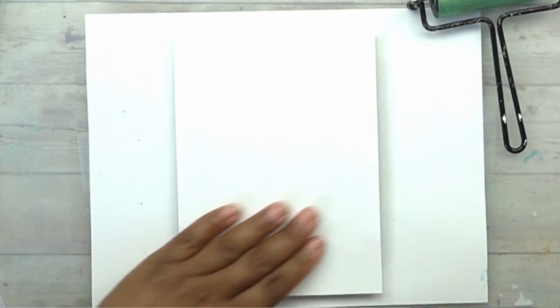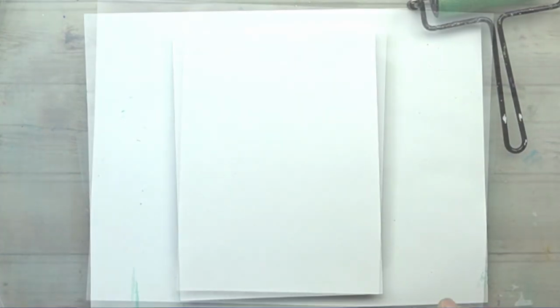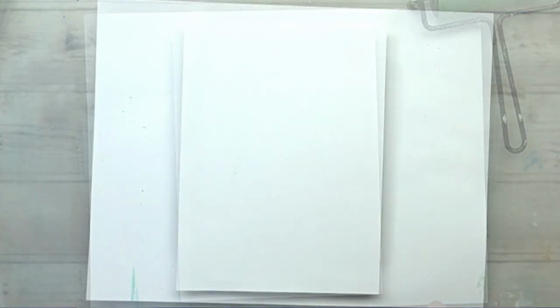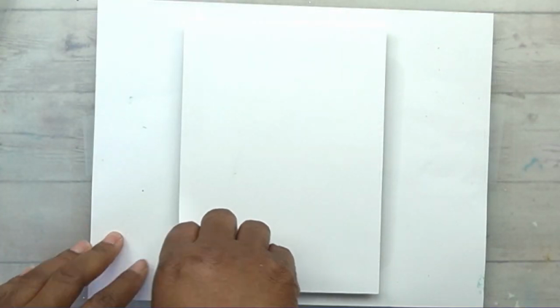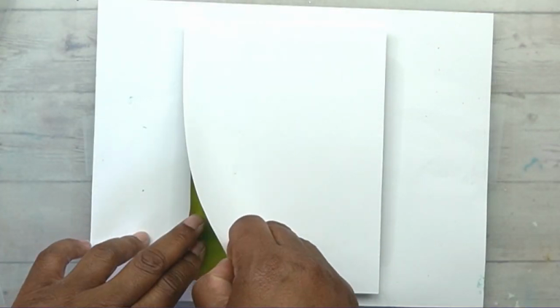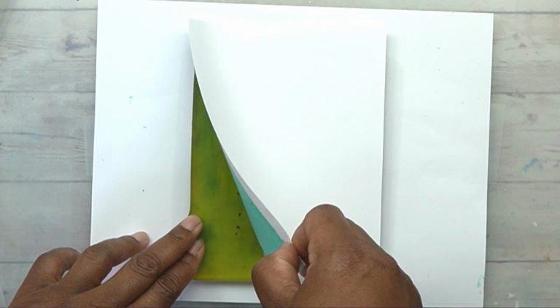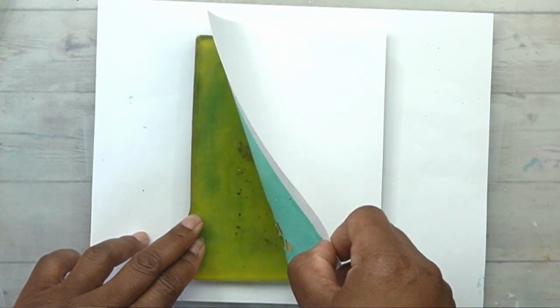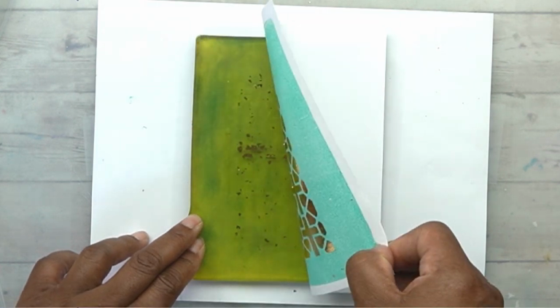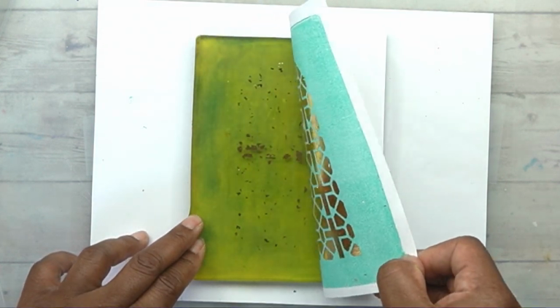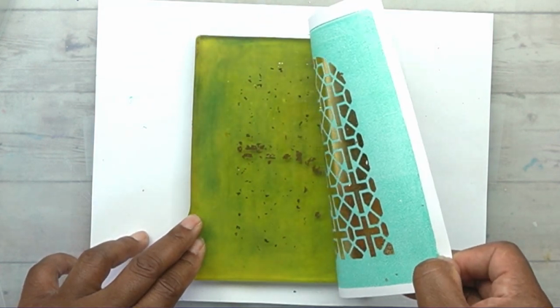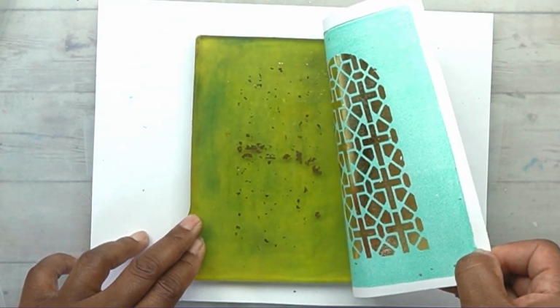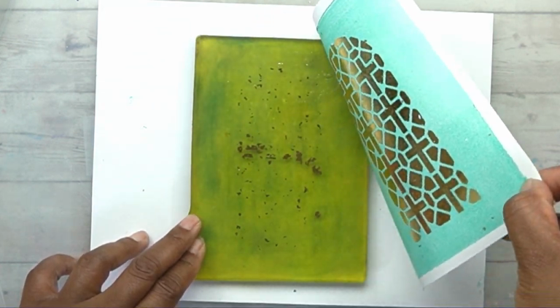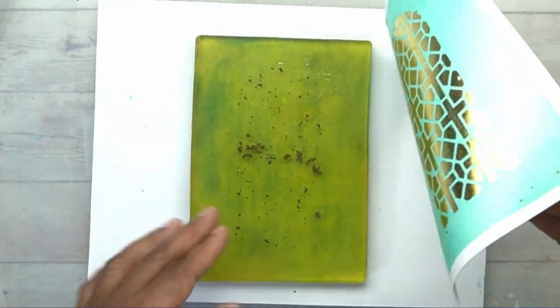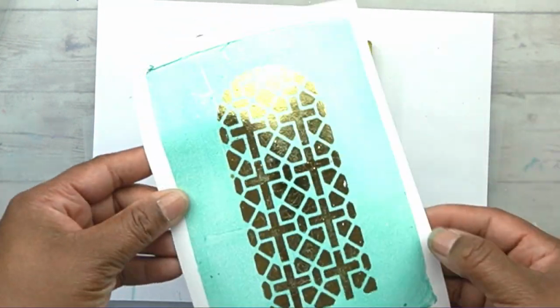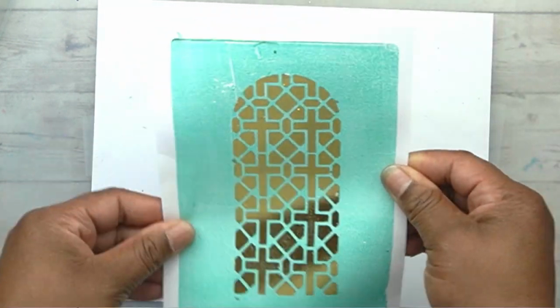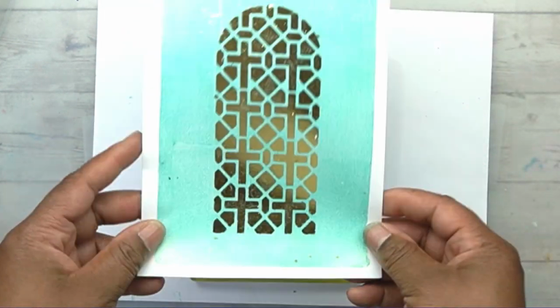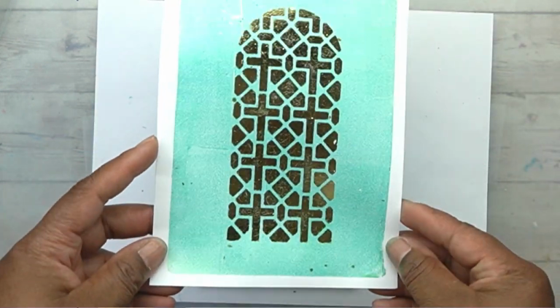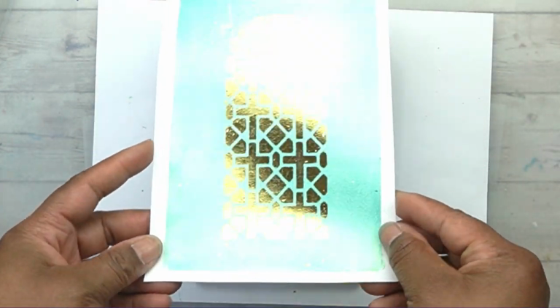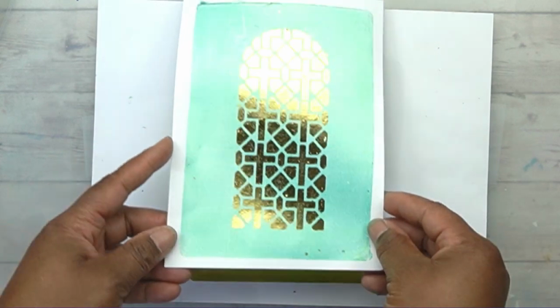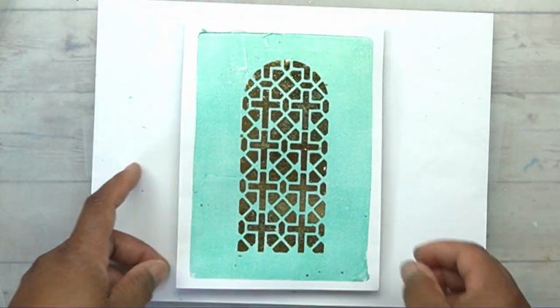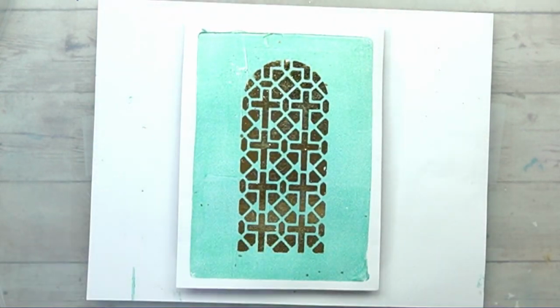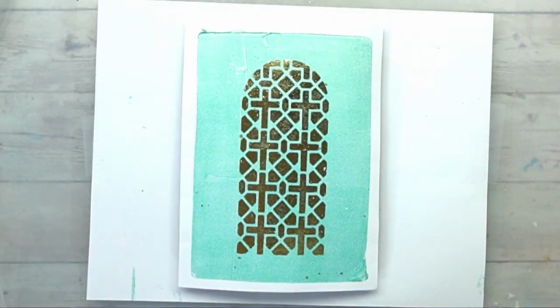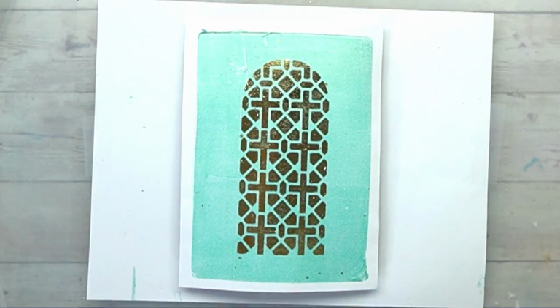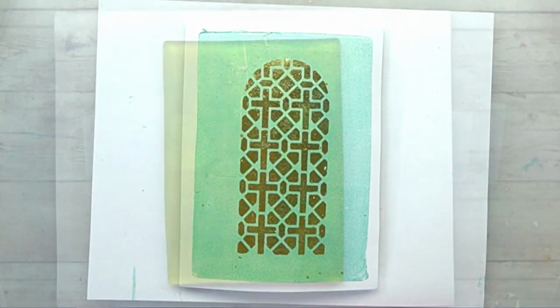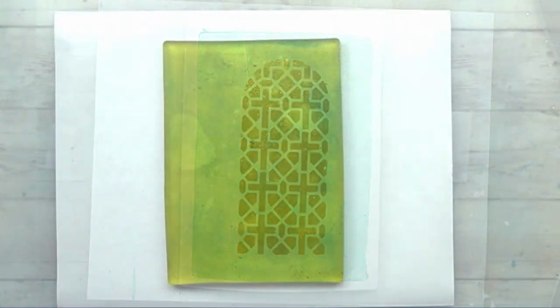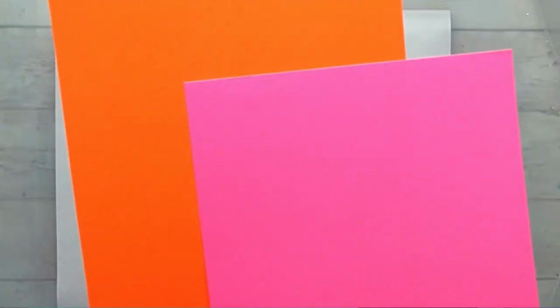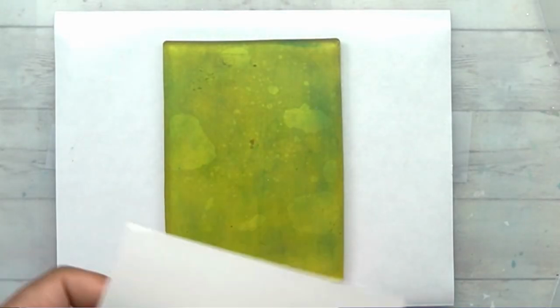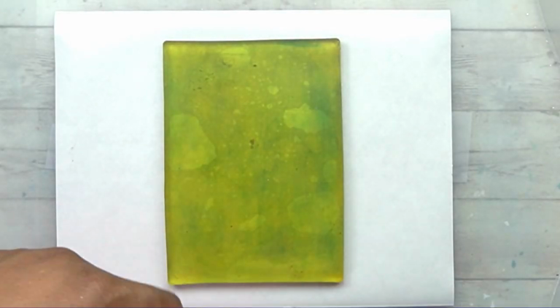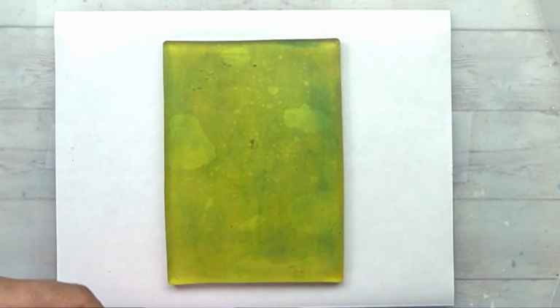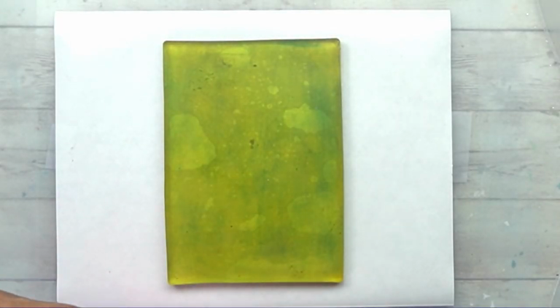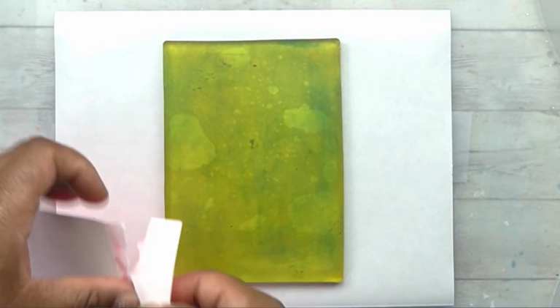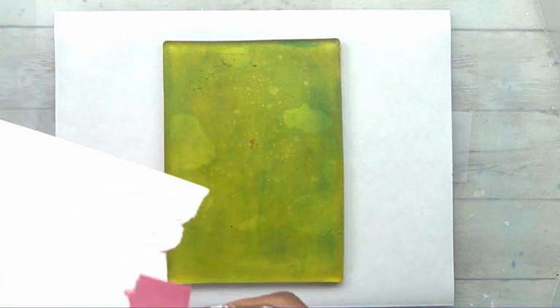I am just going over this with some Master's Touch acrylic paint and then I'm just going to pull this simple, beautiful foiled church window print.